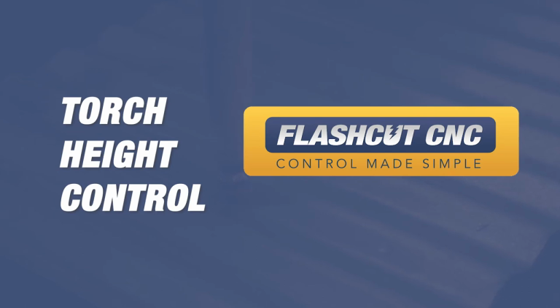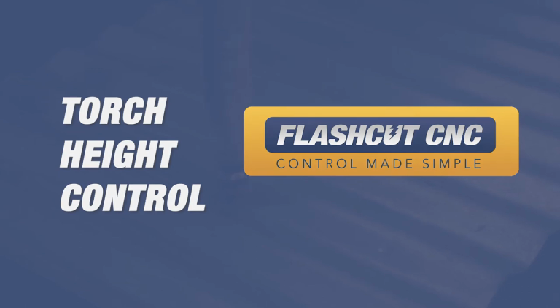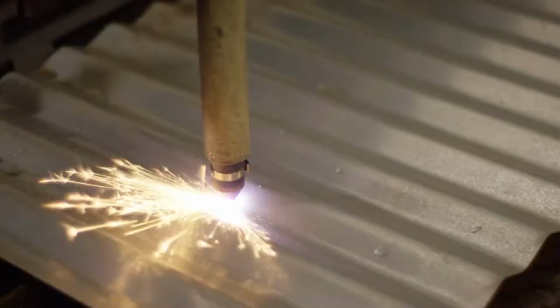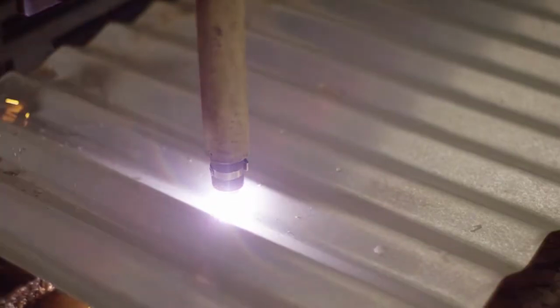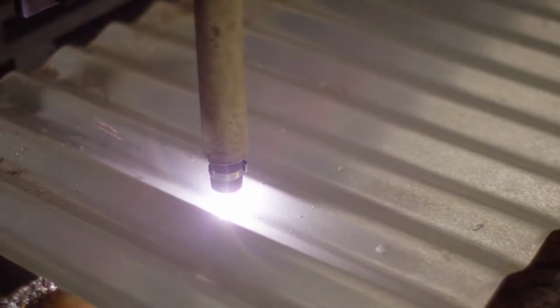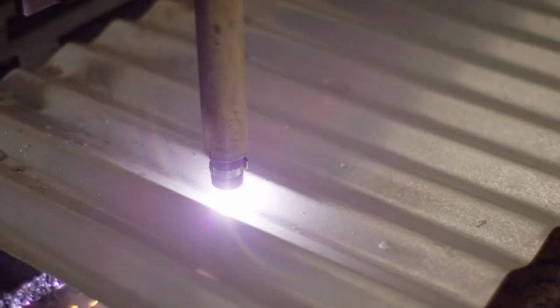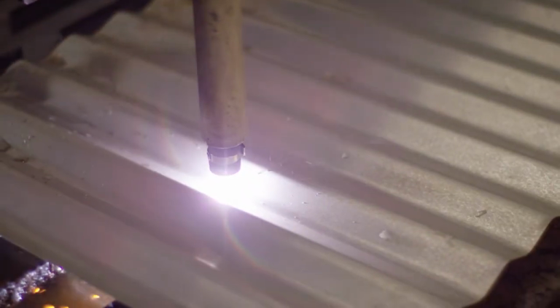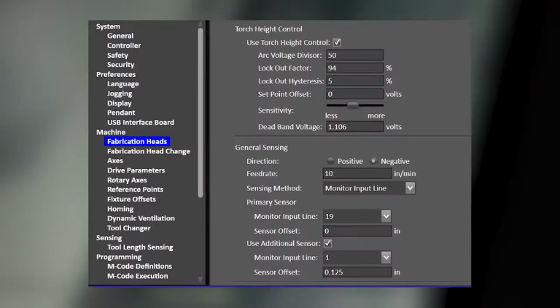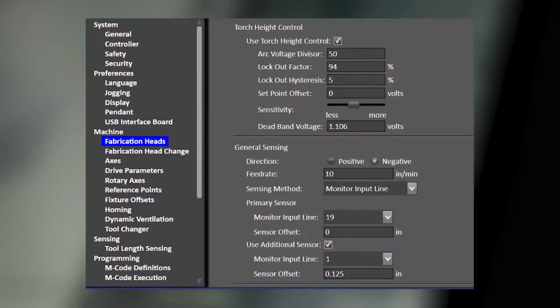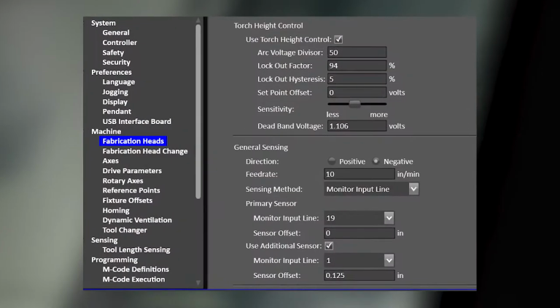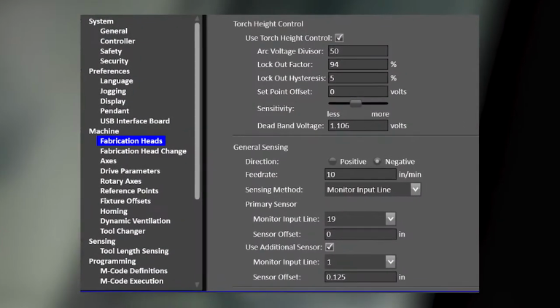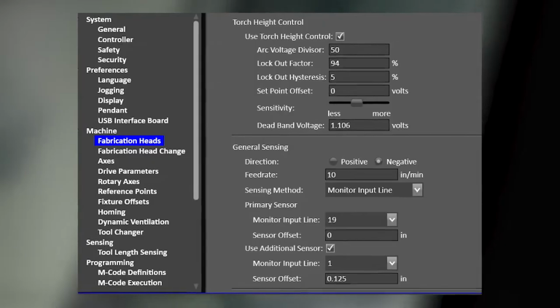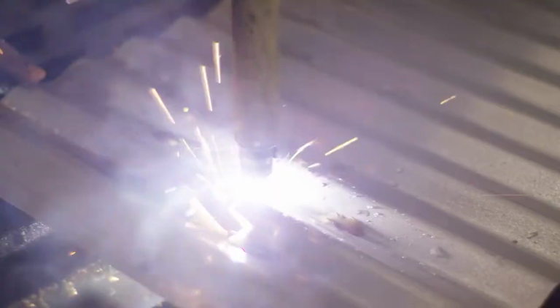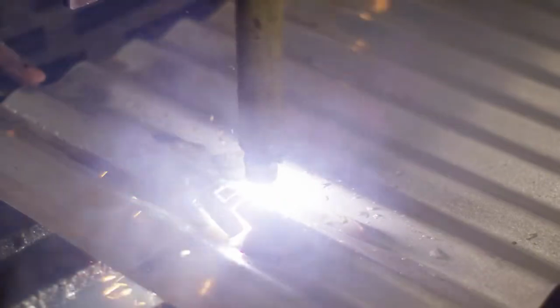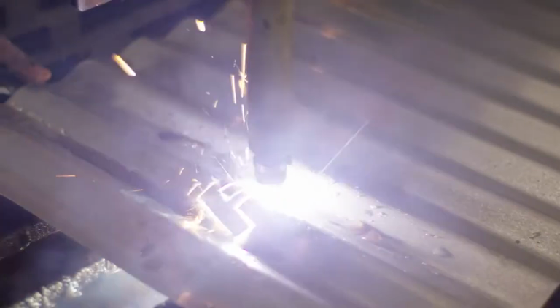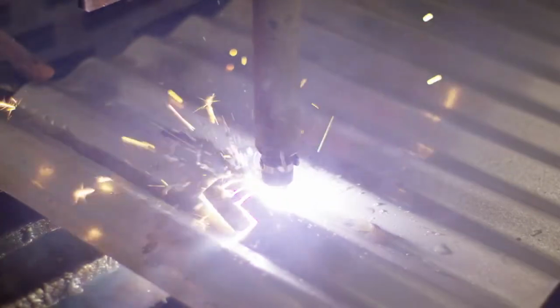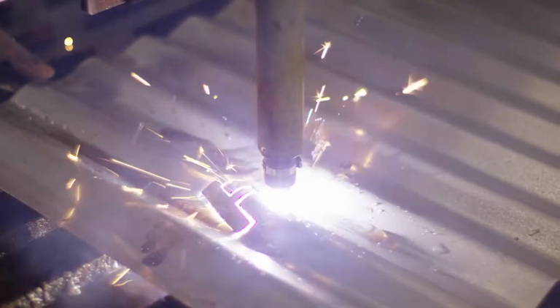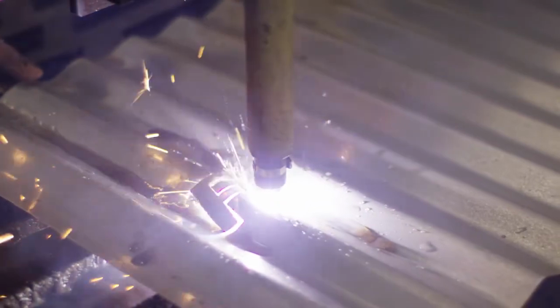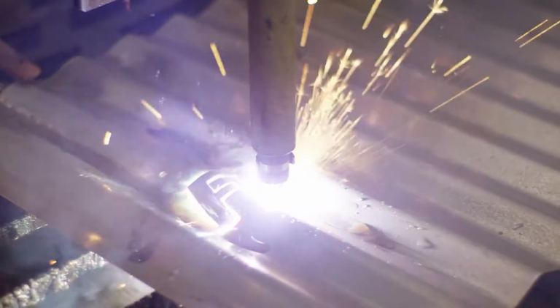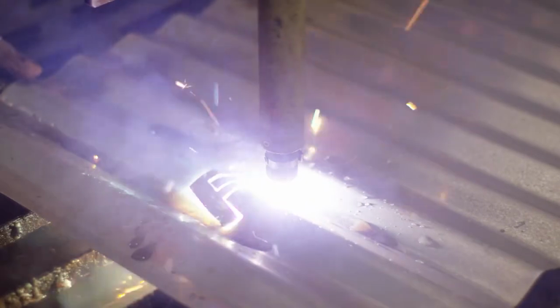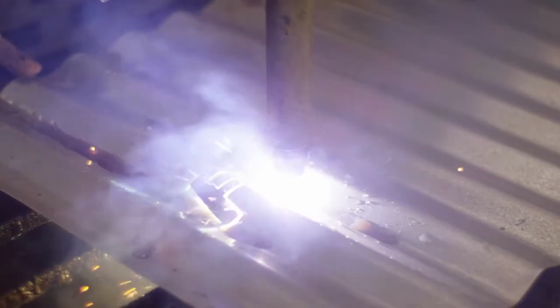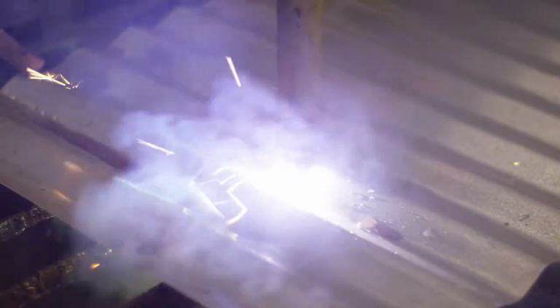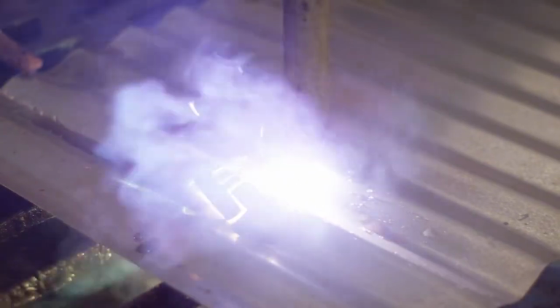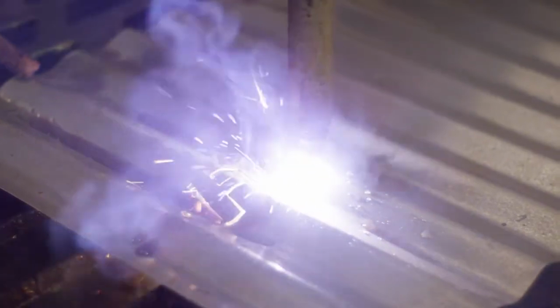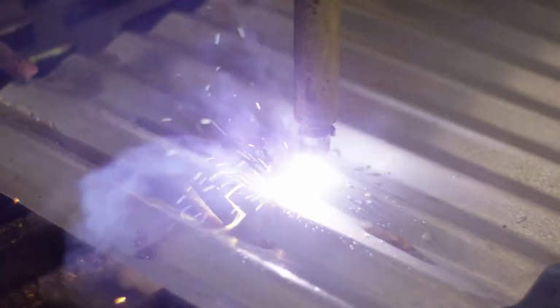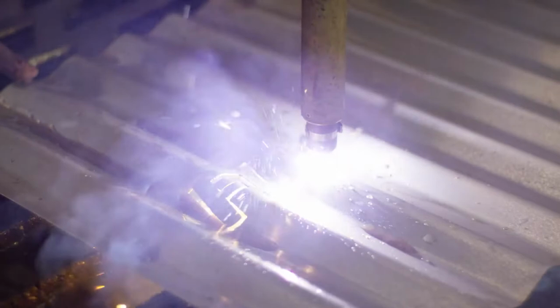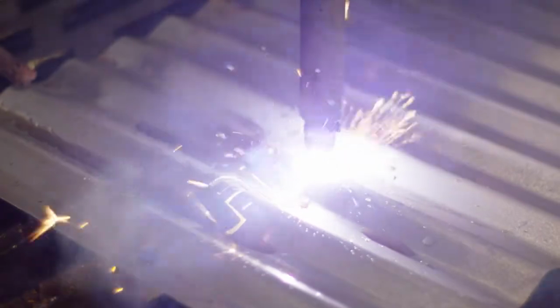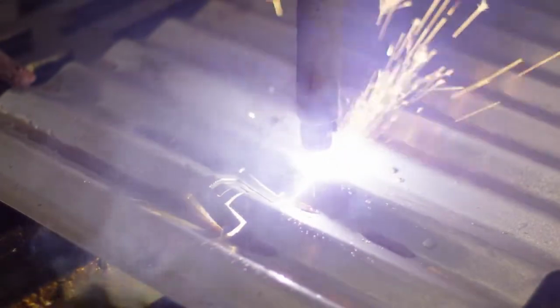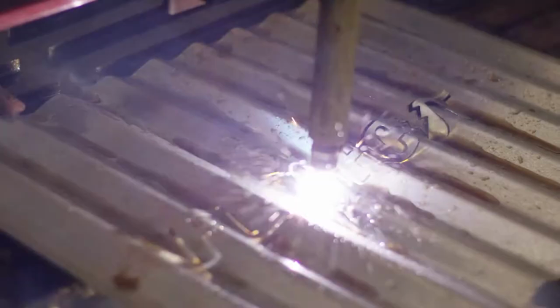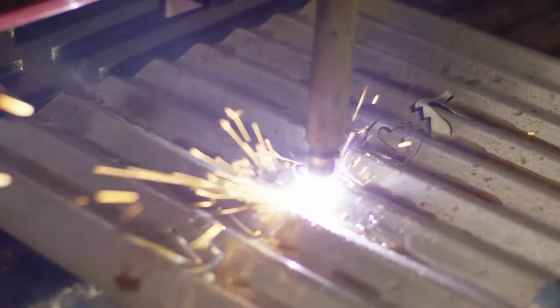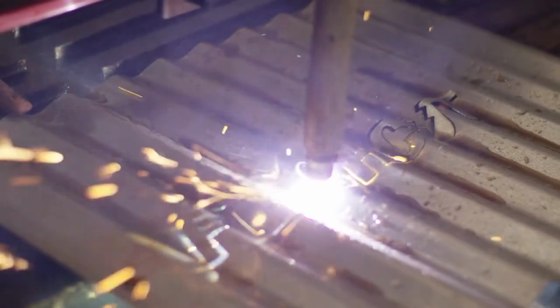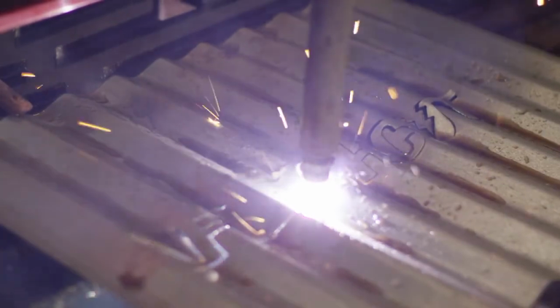We have a fully integrated torch-height control. So if the machine isn't completely flat, our torch-height control will maintain a very precise gap while you're cutting.